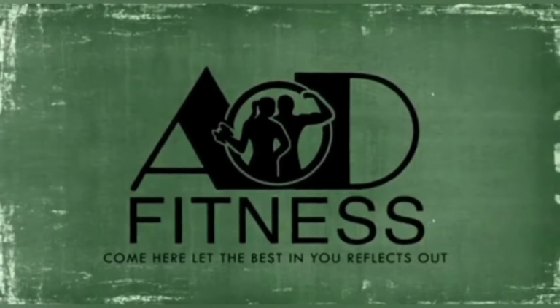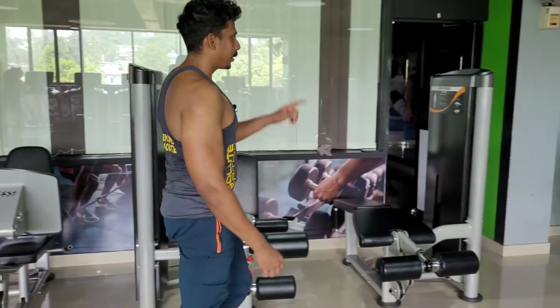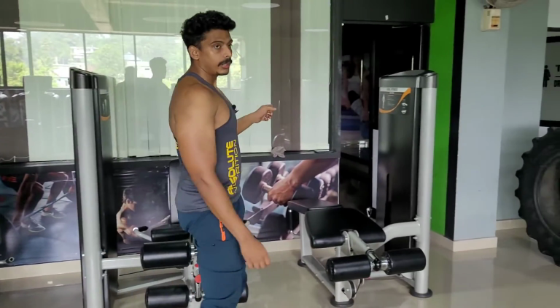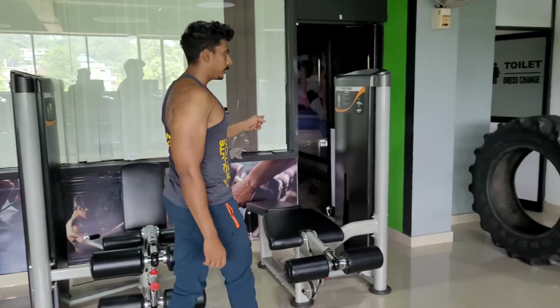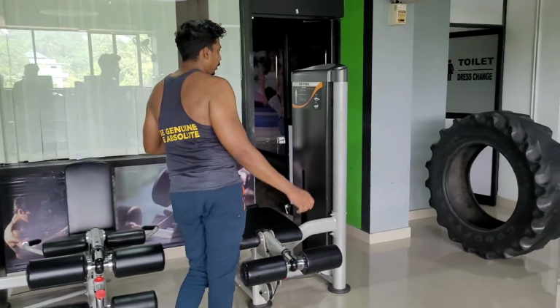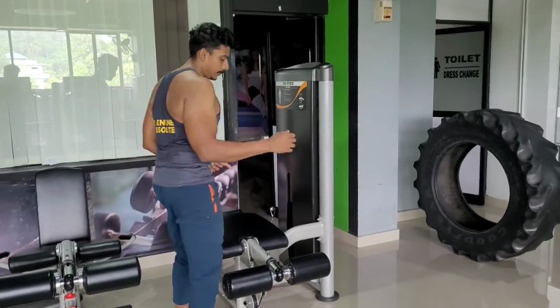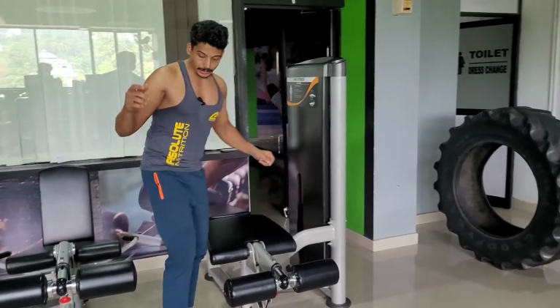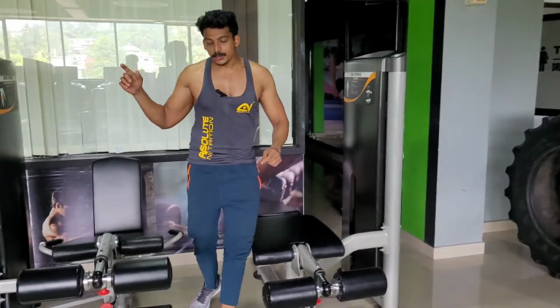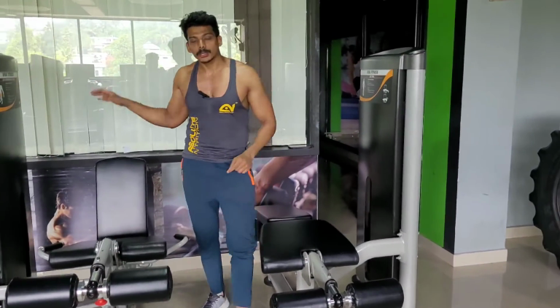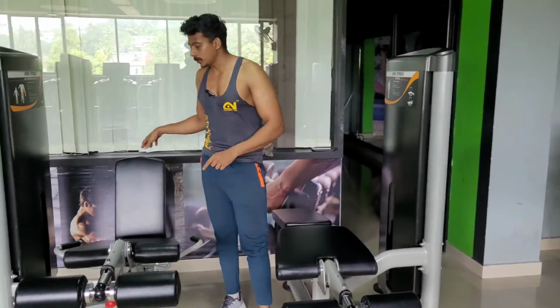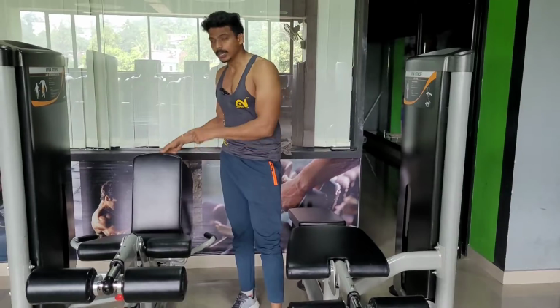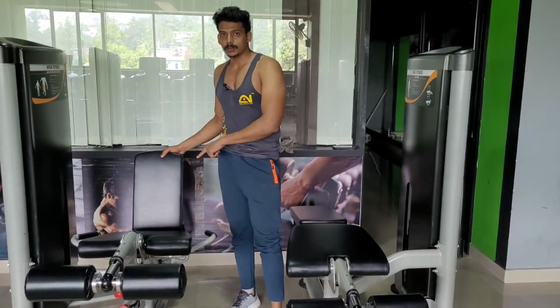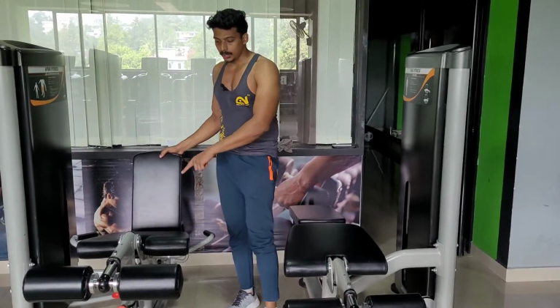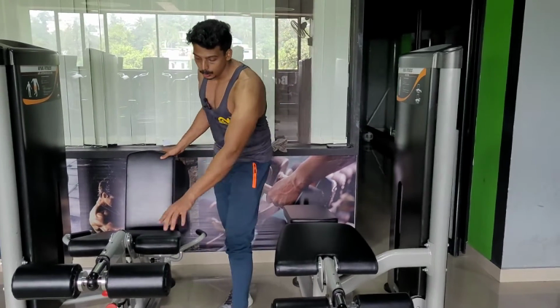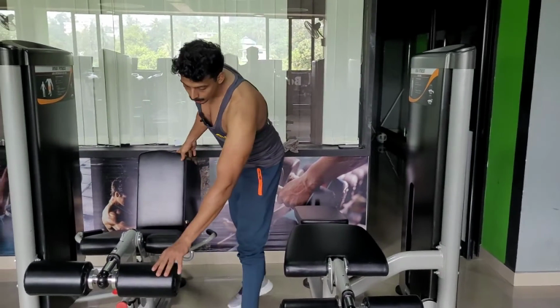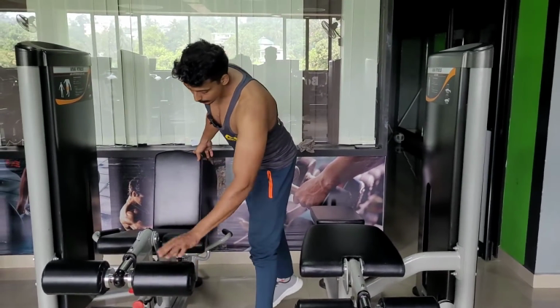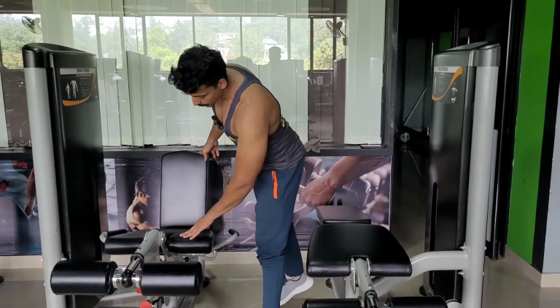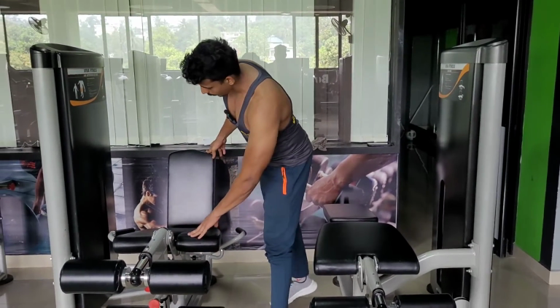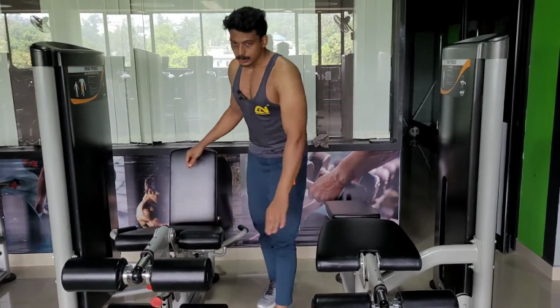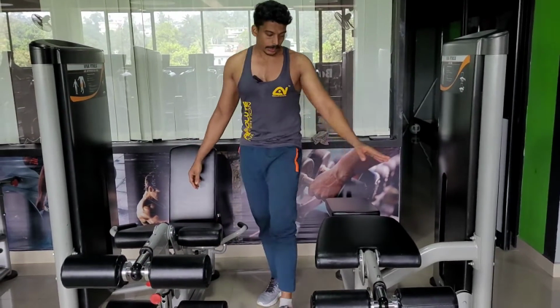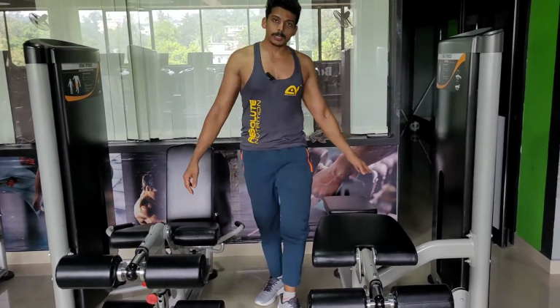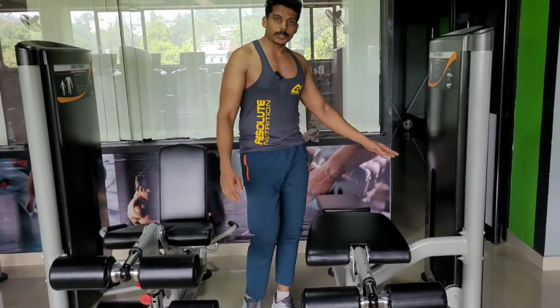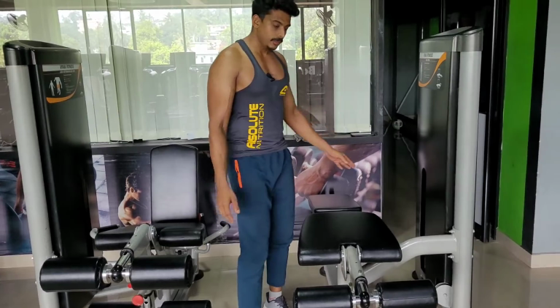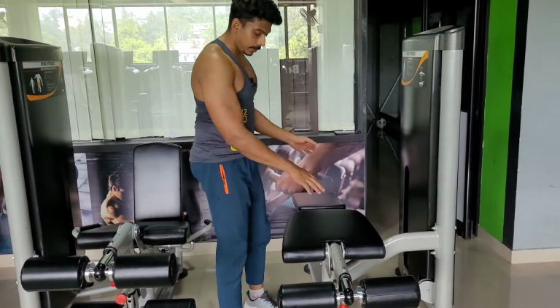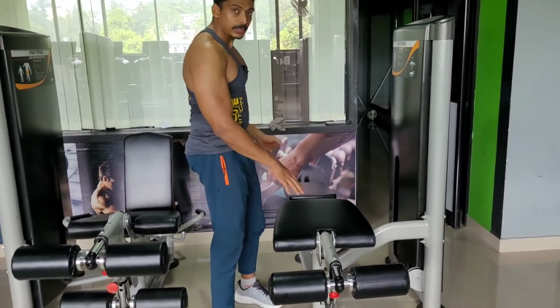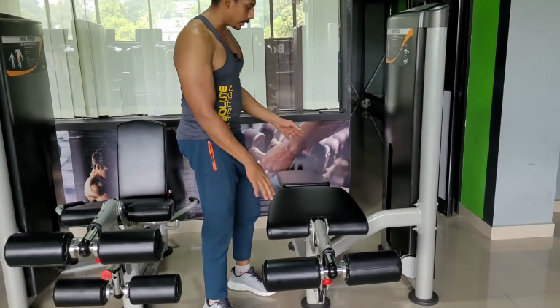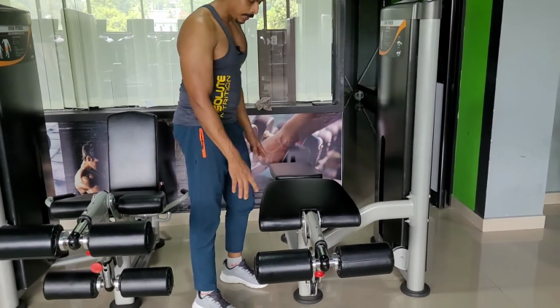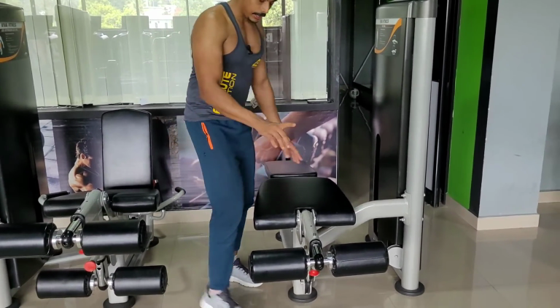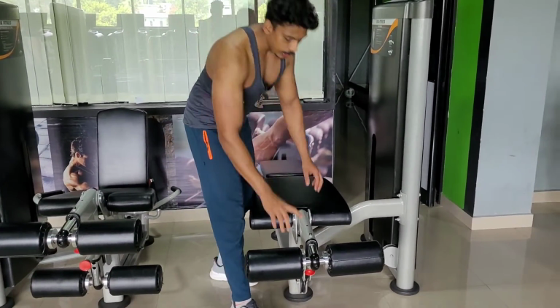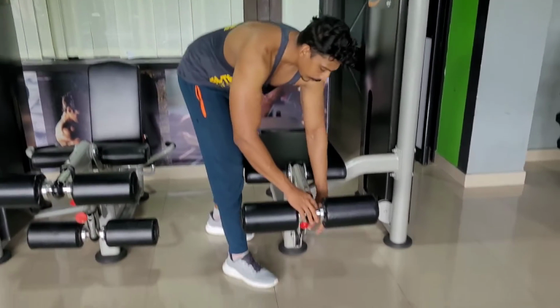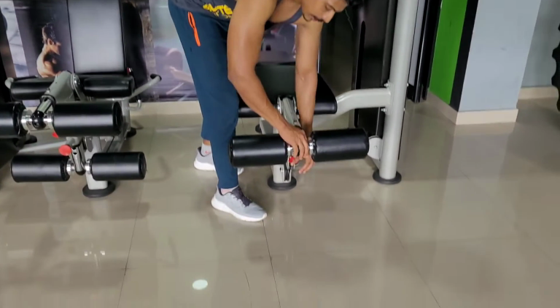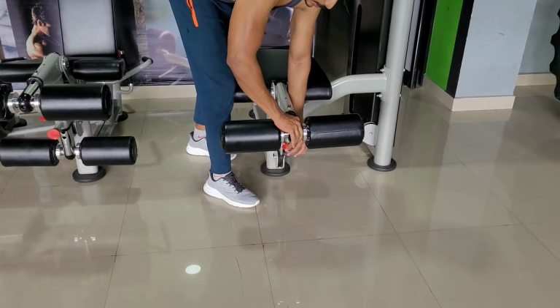Here we have the leg extension. We already have the leg extension set up. That one, because we have a very adjustable control system. We have a little bit of the leg extension, so we can get more information. We will connect it with the high-tech gesture here.